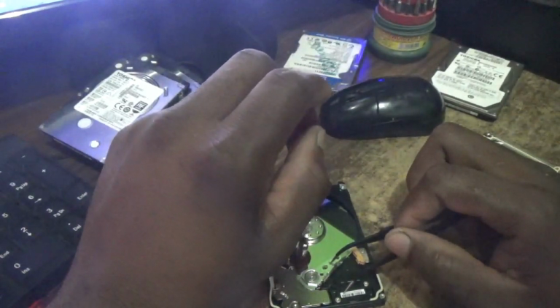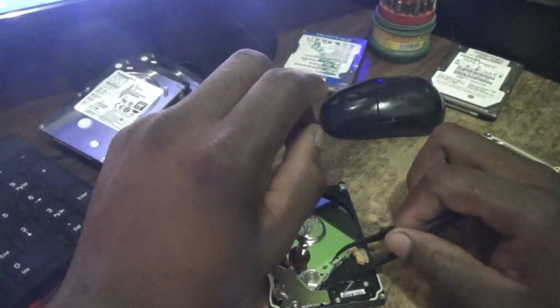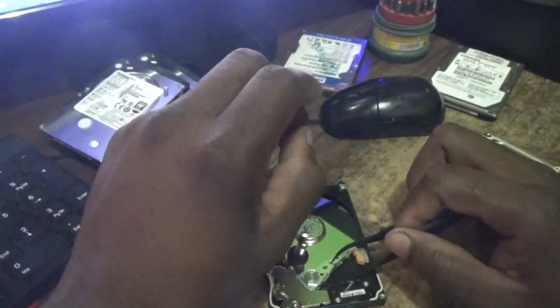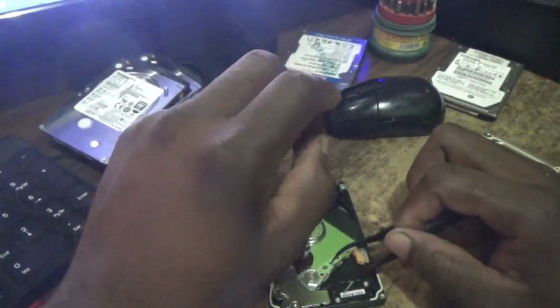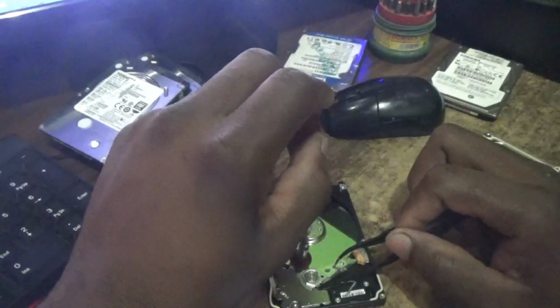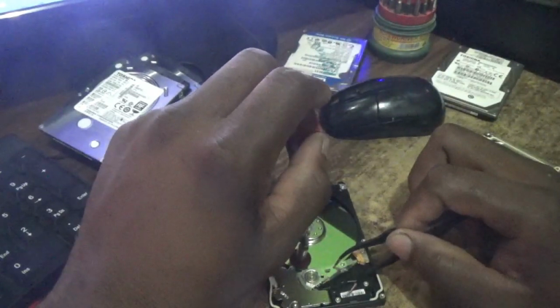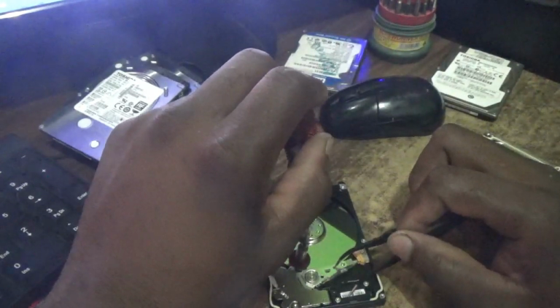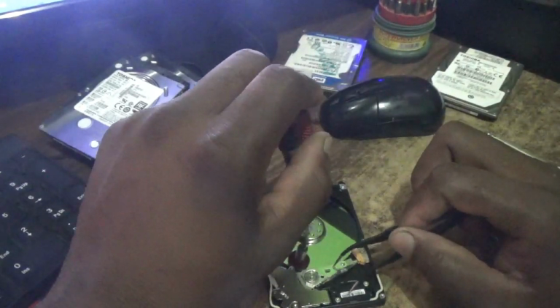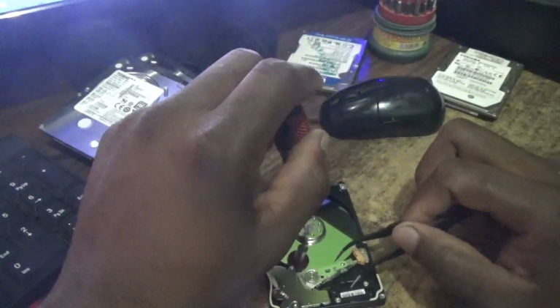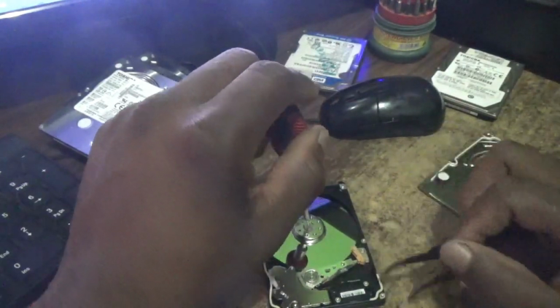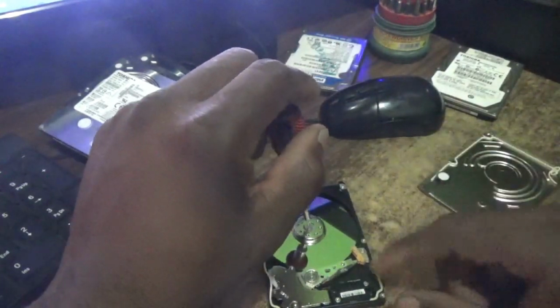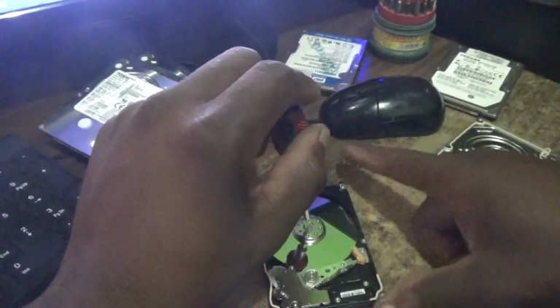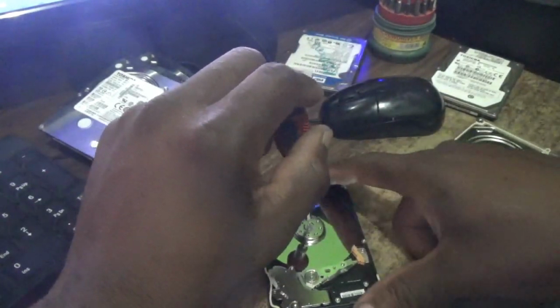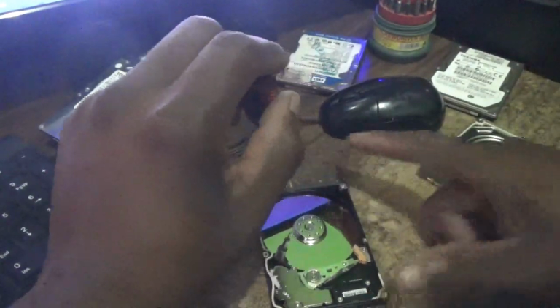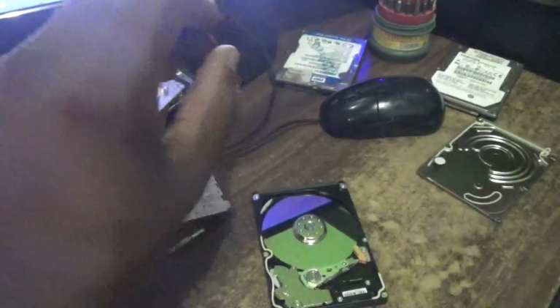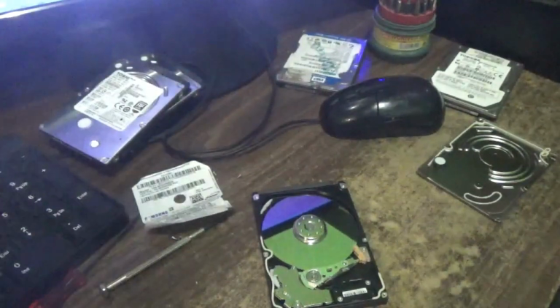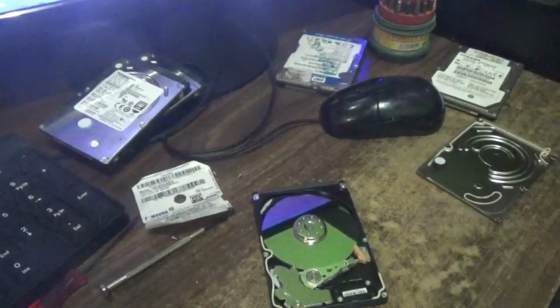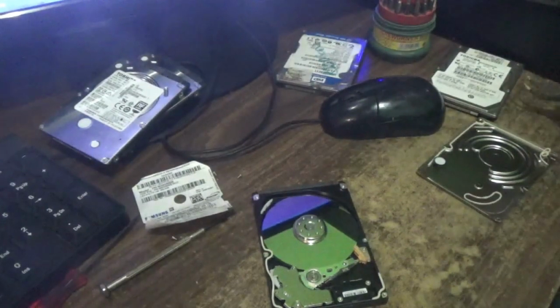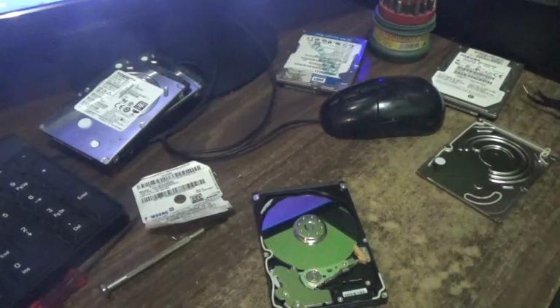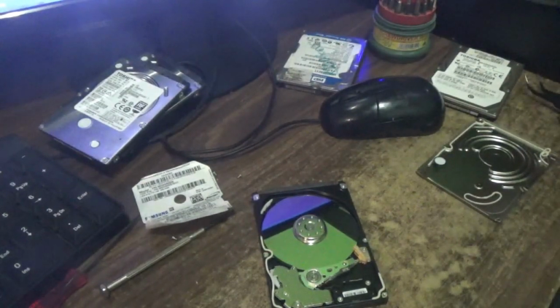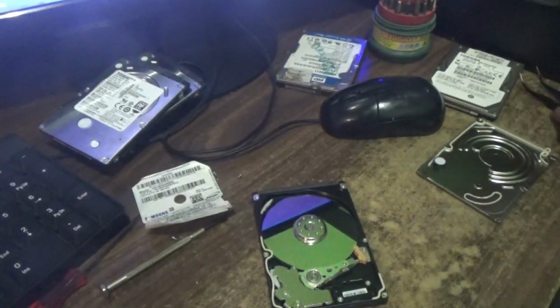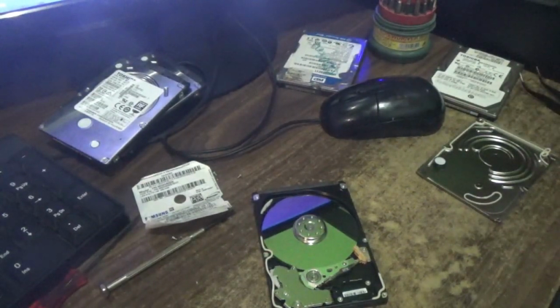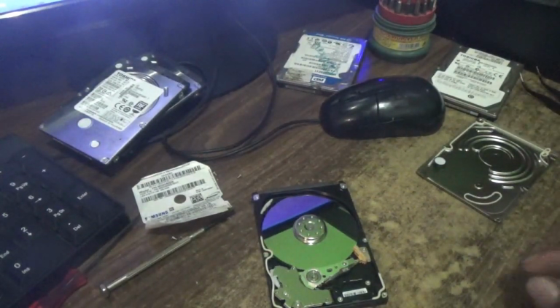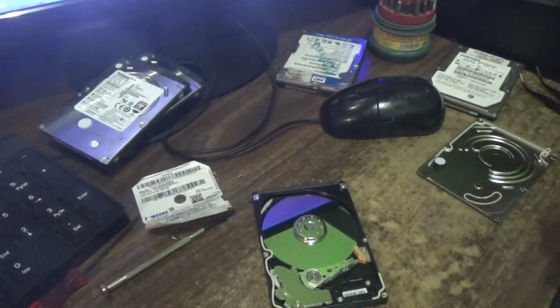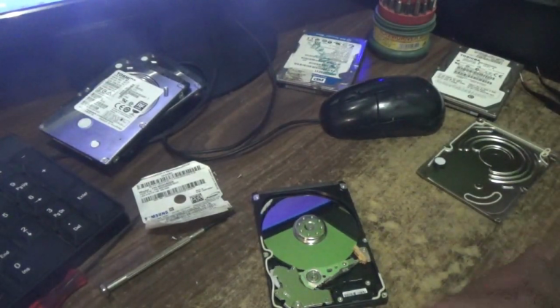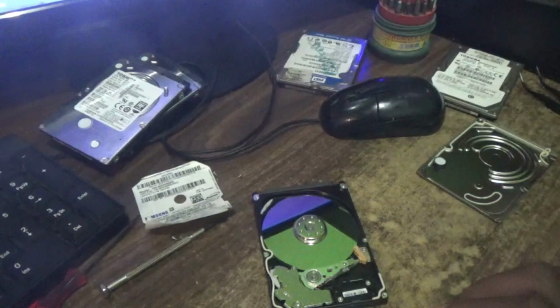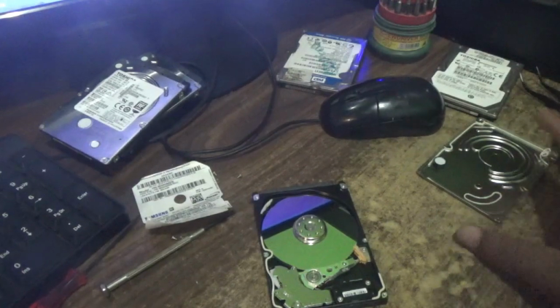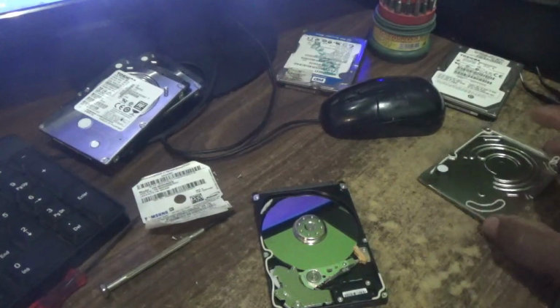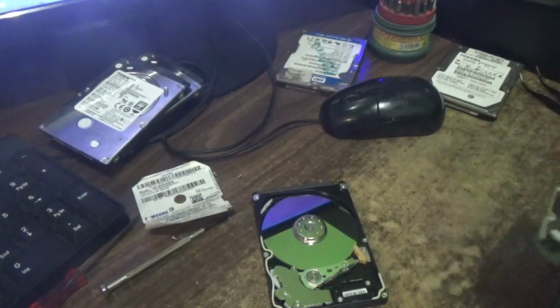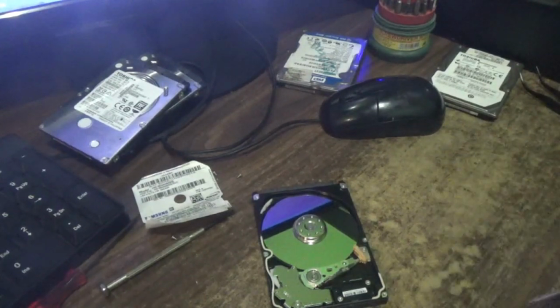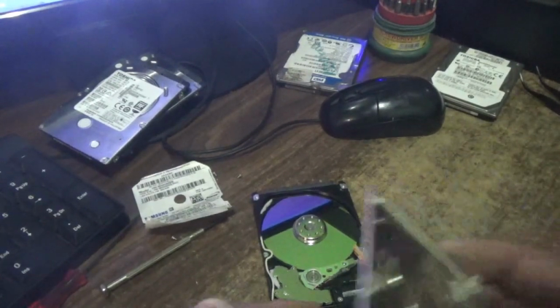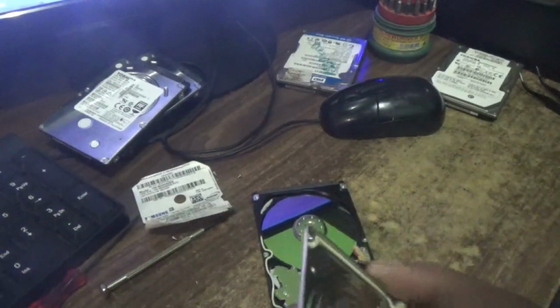One more time. Alright, so as you can see, the head is now back to its ready position. I'm going to put this drive together and see if it actually works.